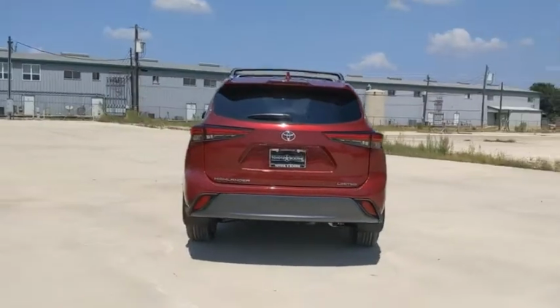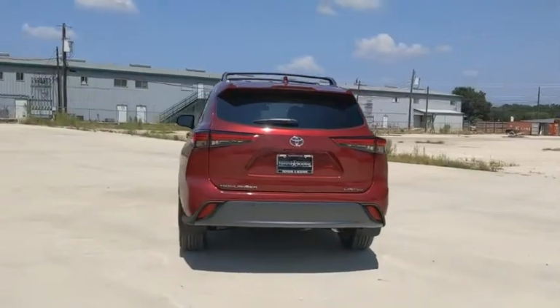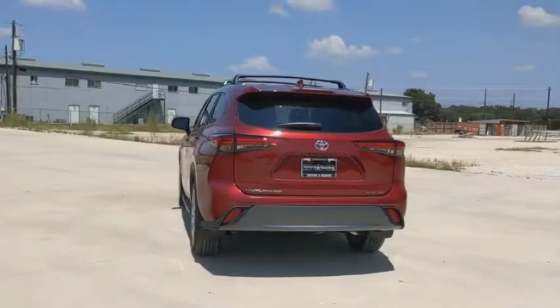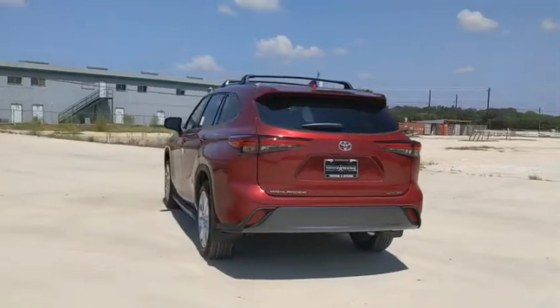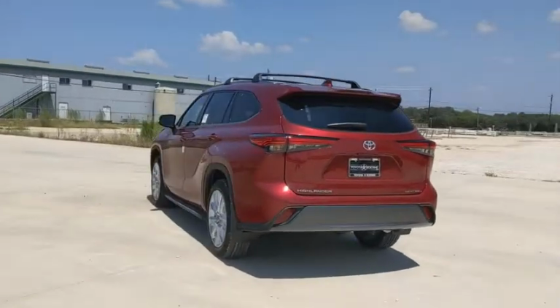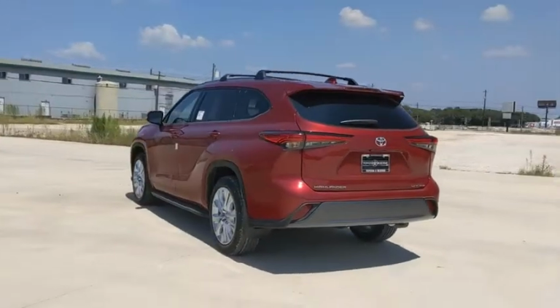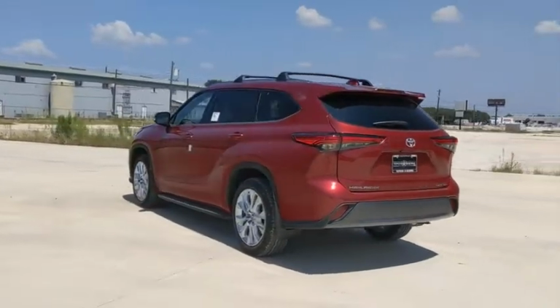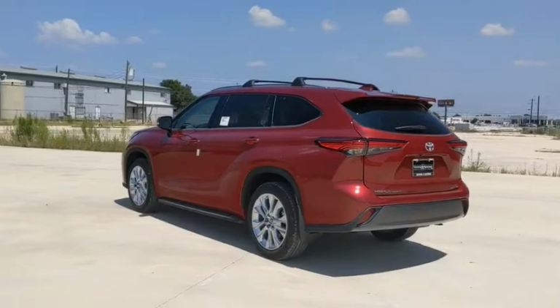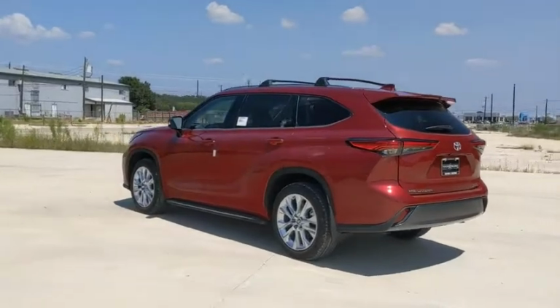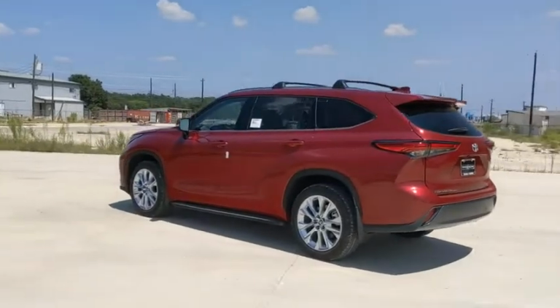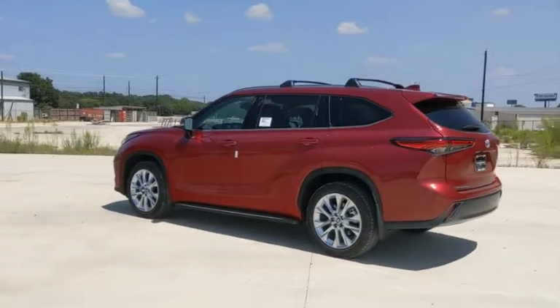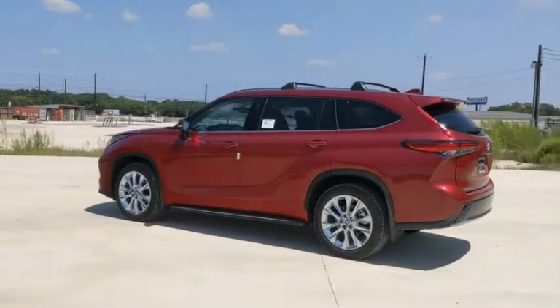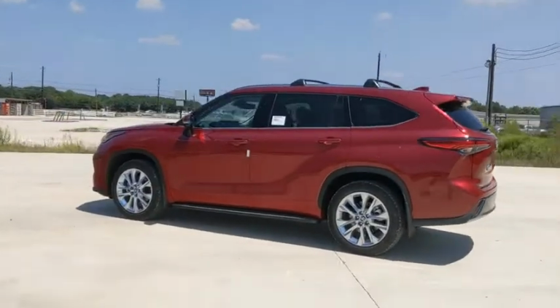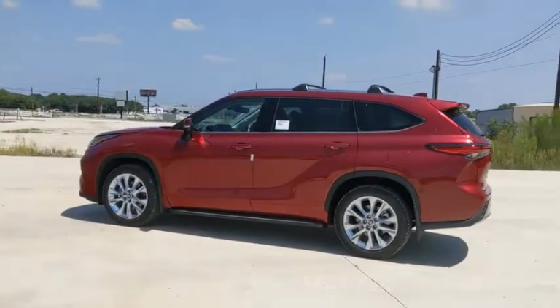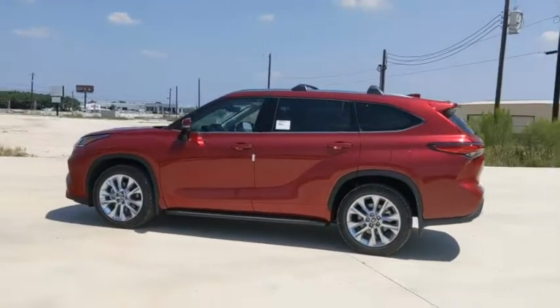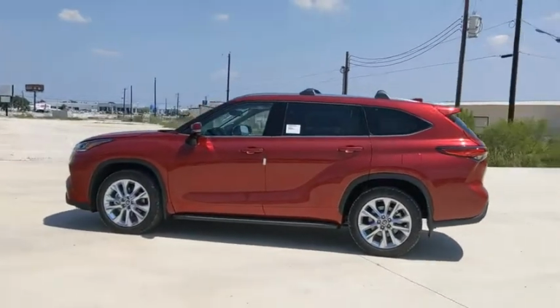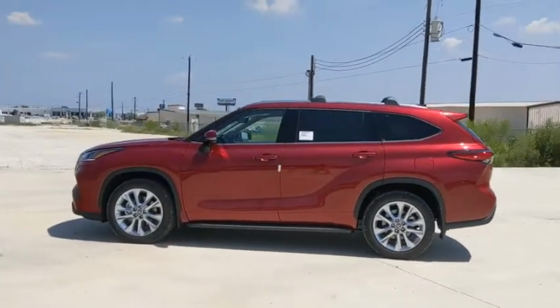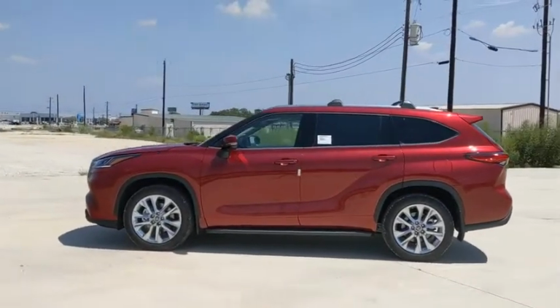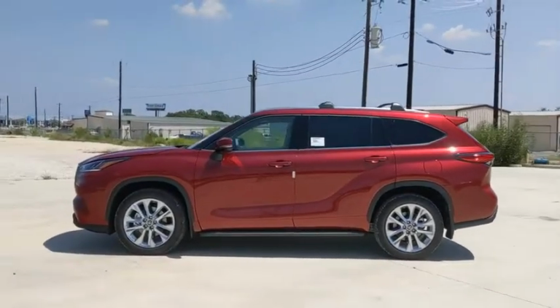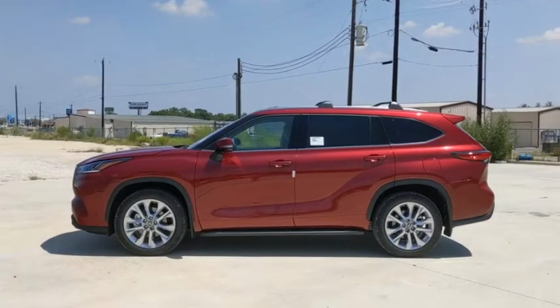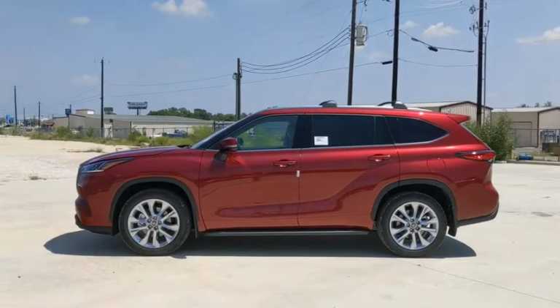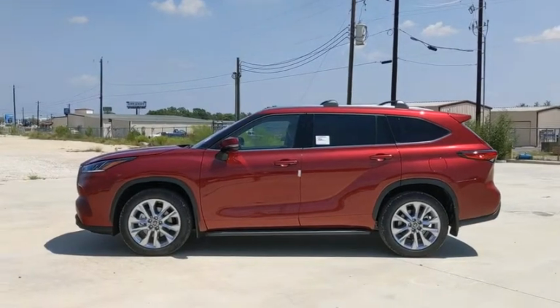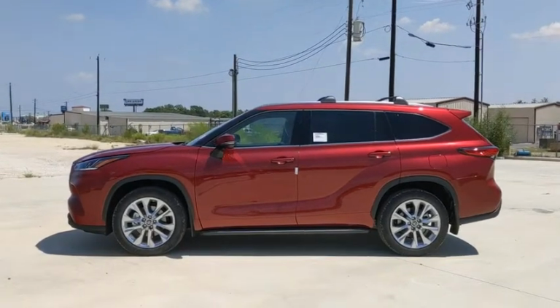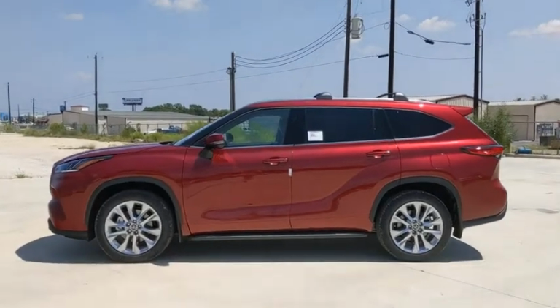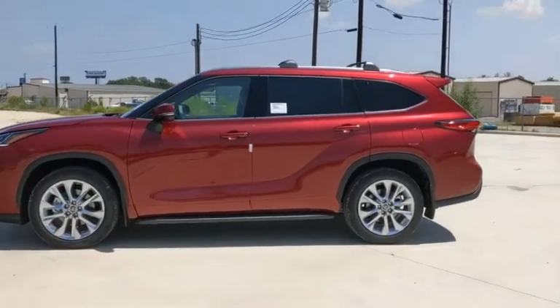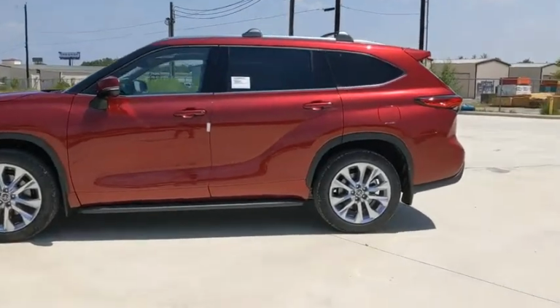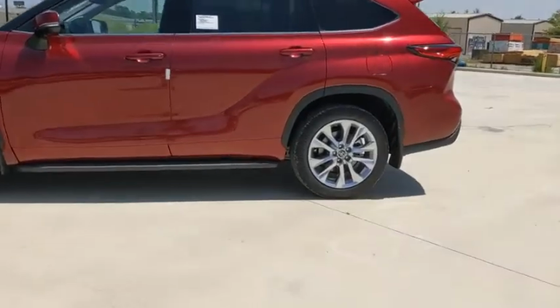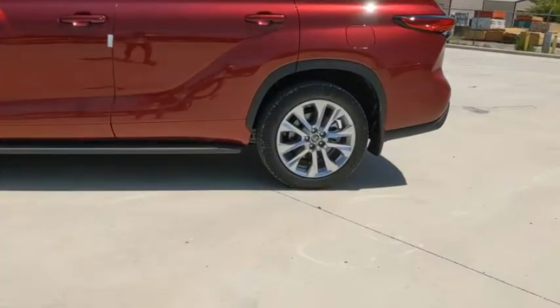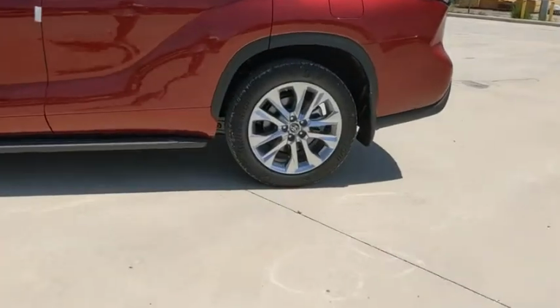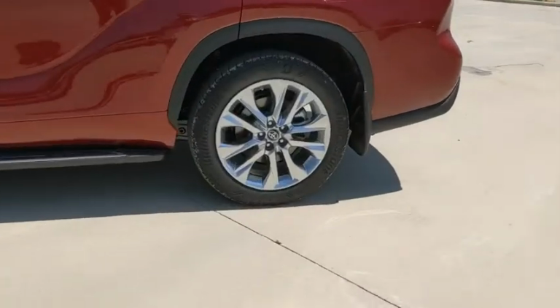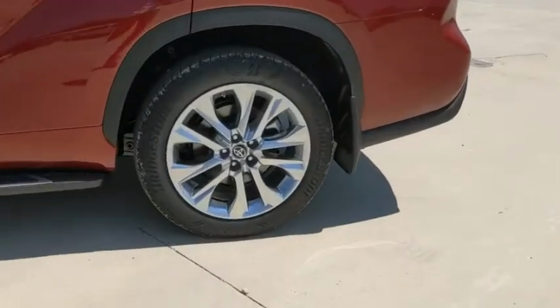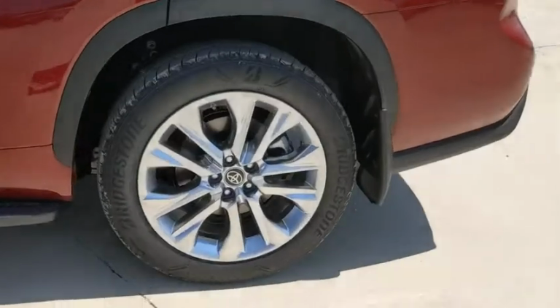This vehicle has less than 100 miles. Here are some of this vehicle's great options: power liftgate, traction control, power passenger seat, dual airbags, power steering, four-wheel disc brakes, electronic stability control.